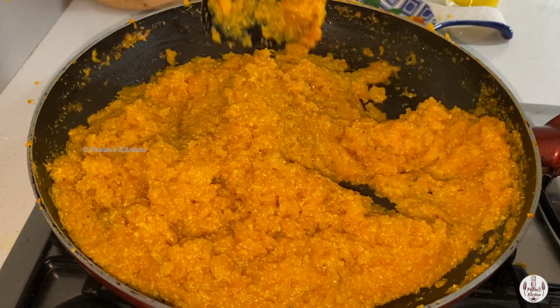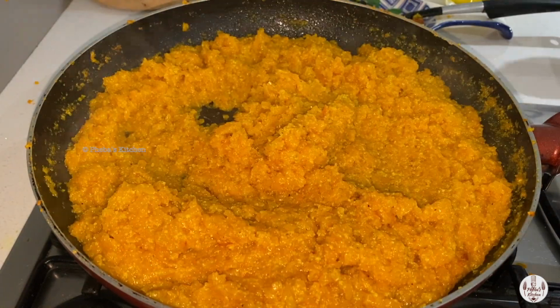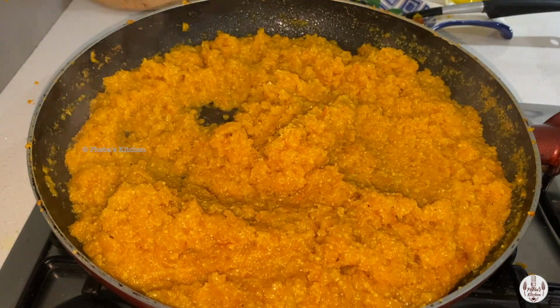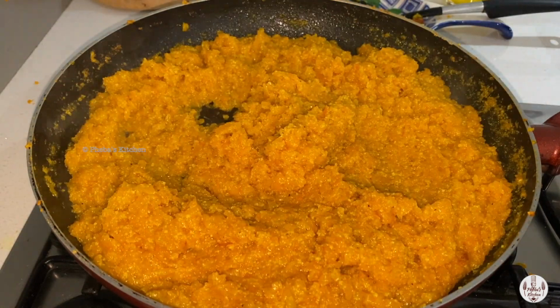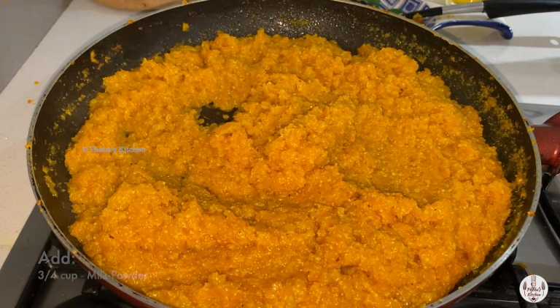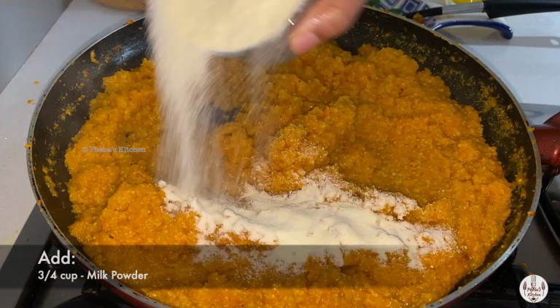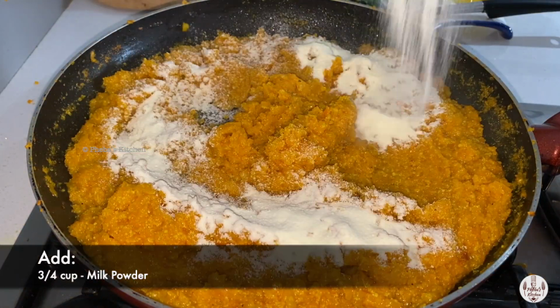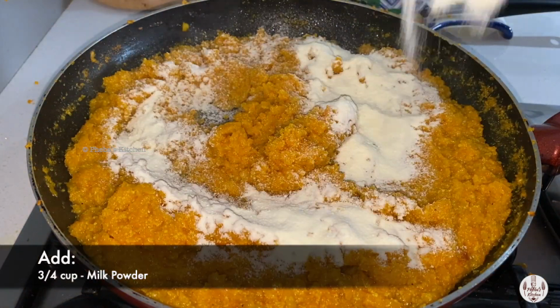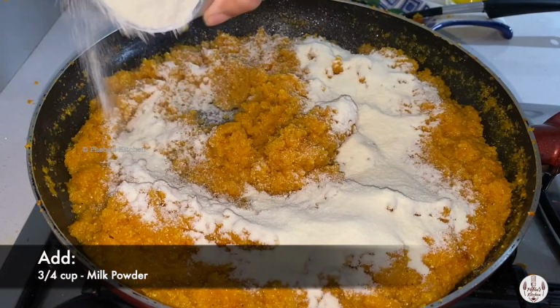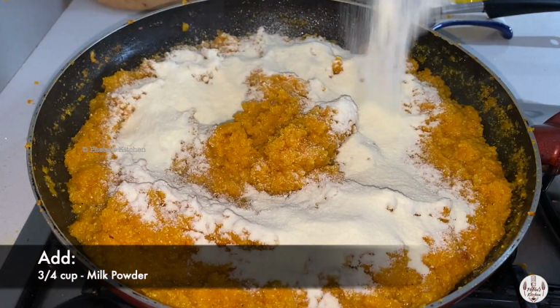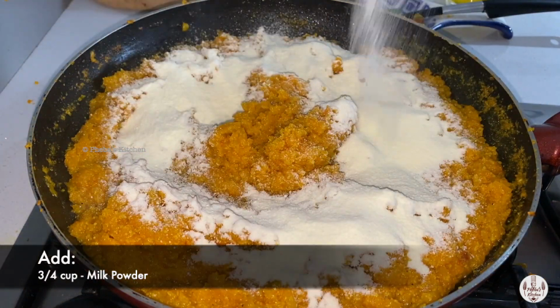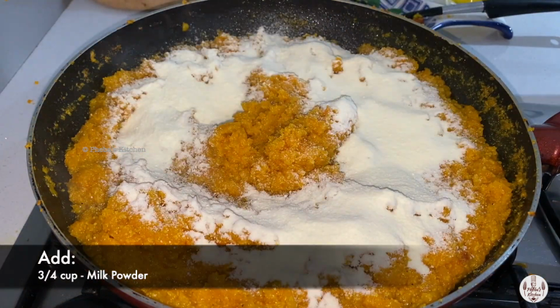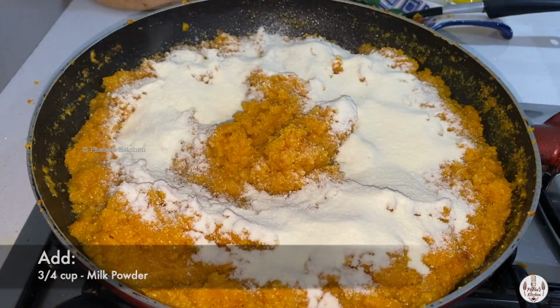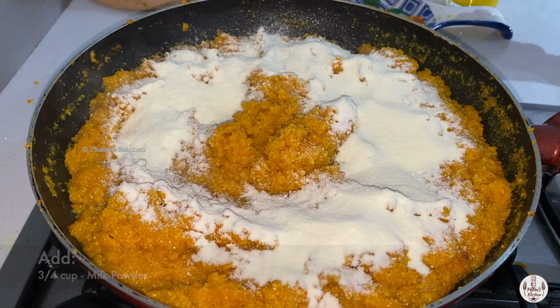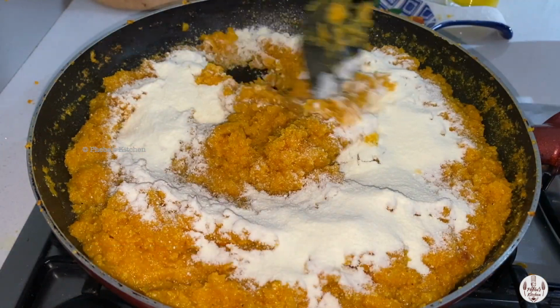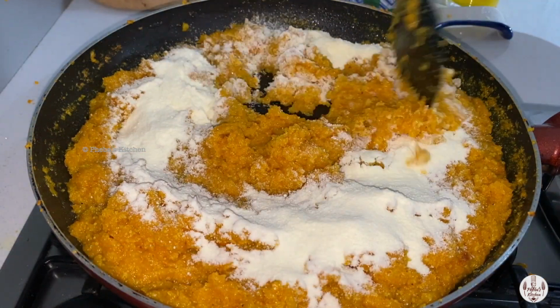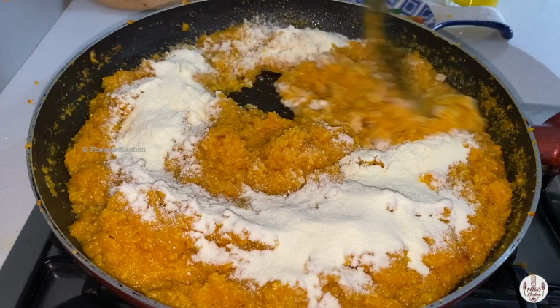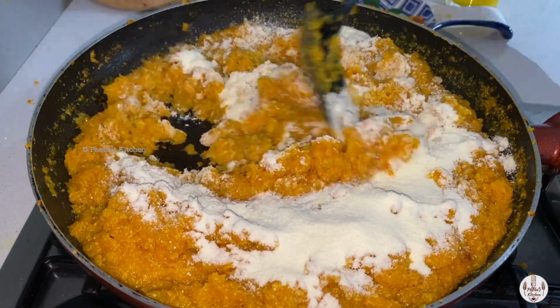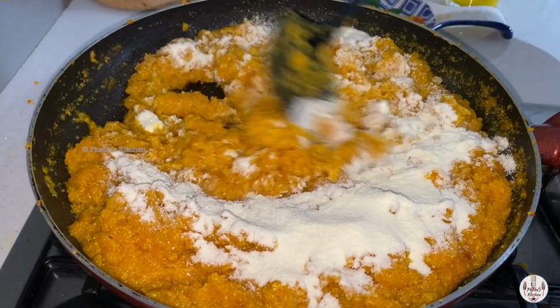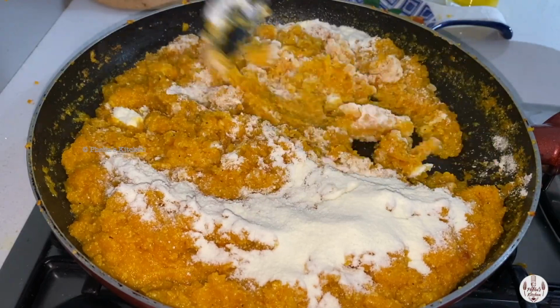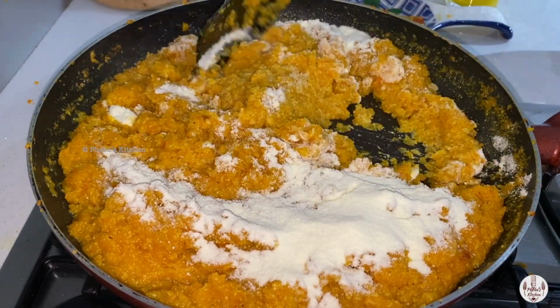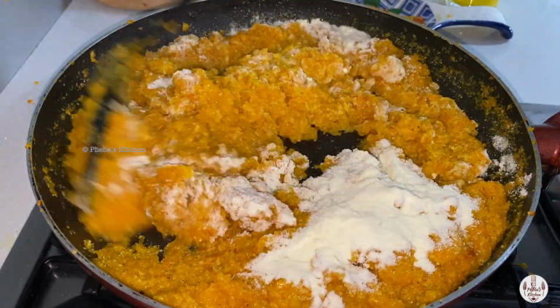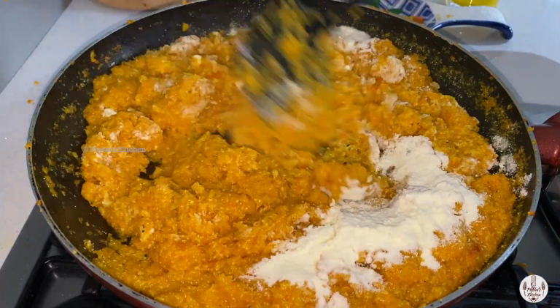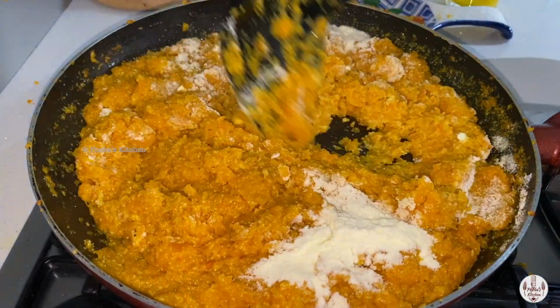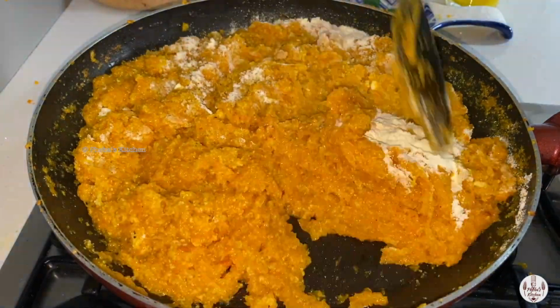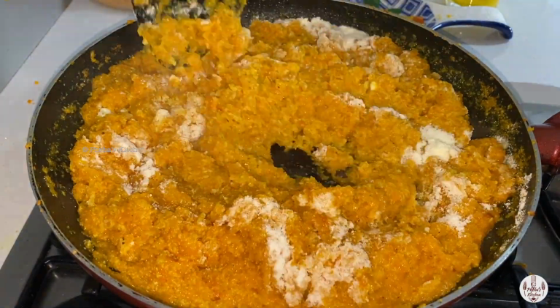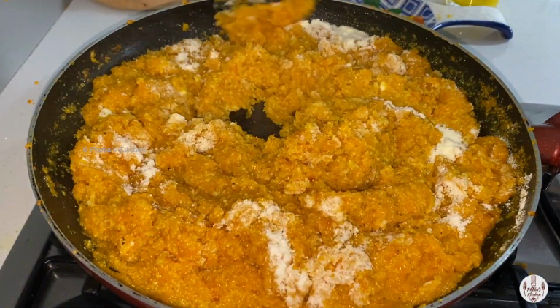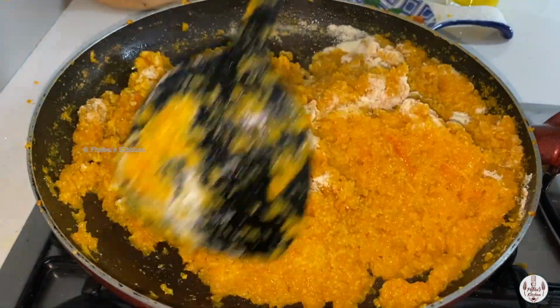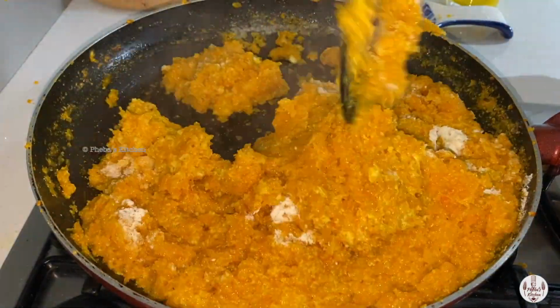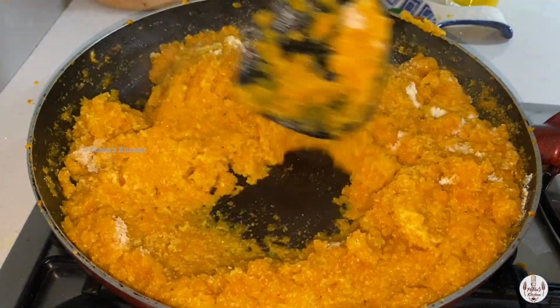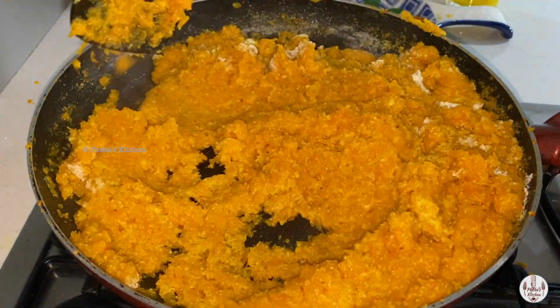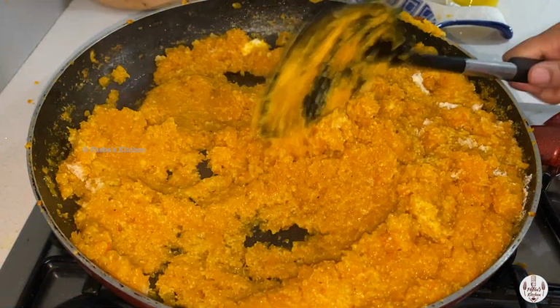Finally, we will add three fourth cup of milk powder and mix it well again, and cook it for another two to three minutes.